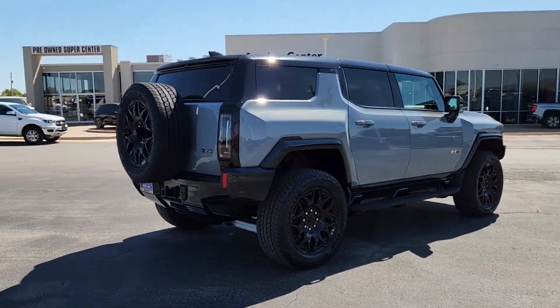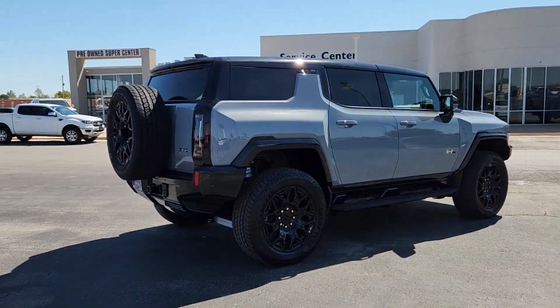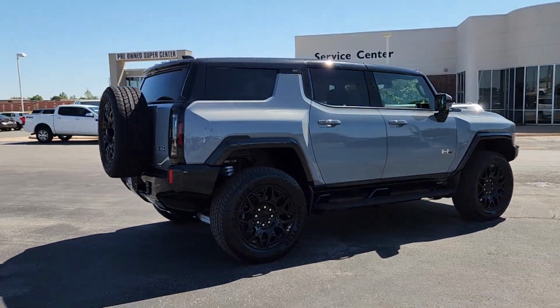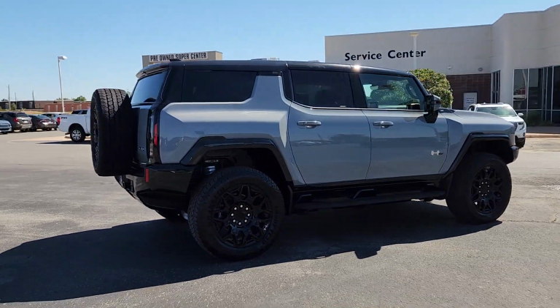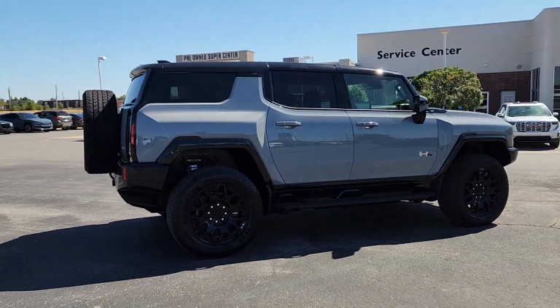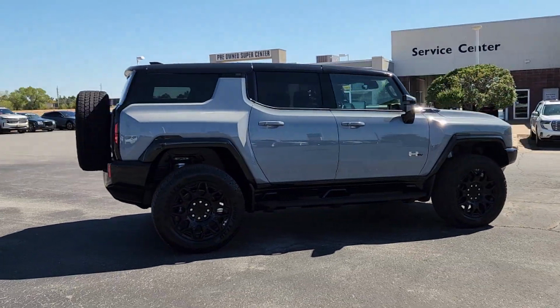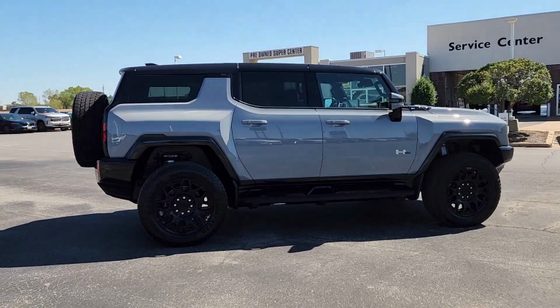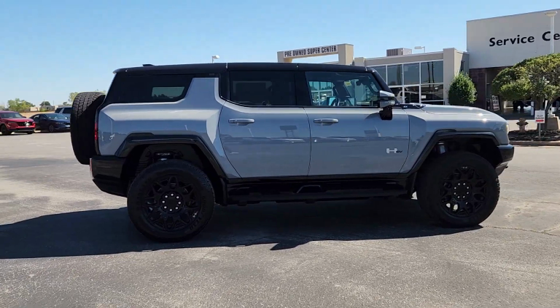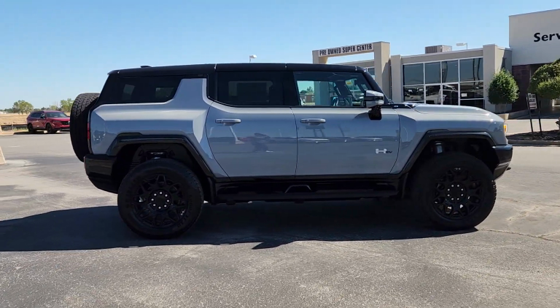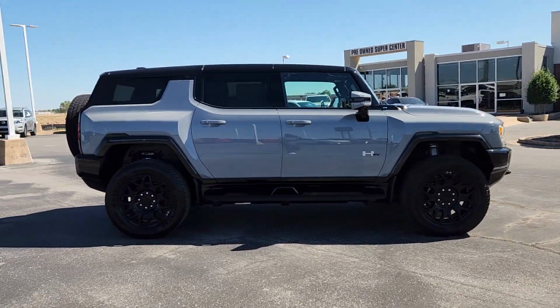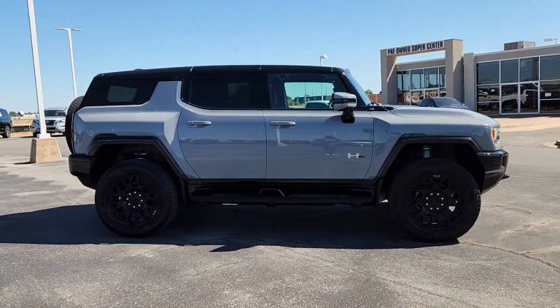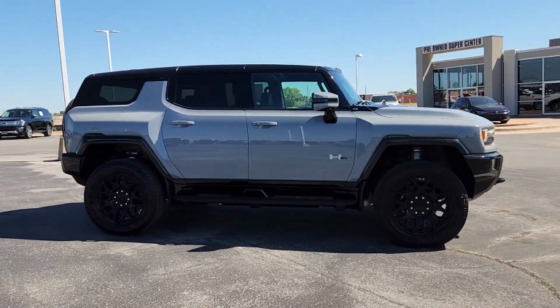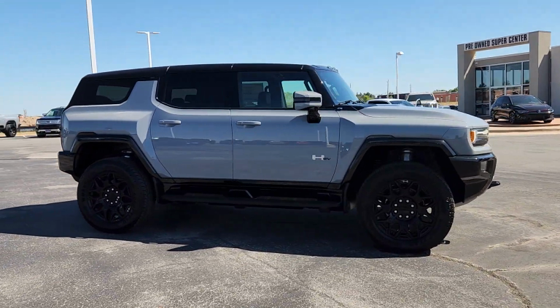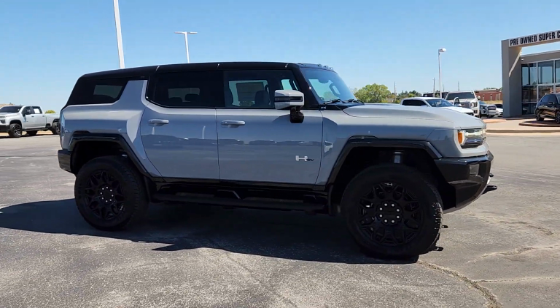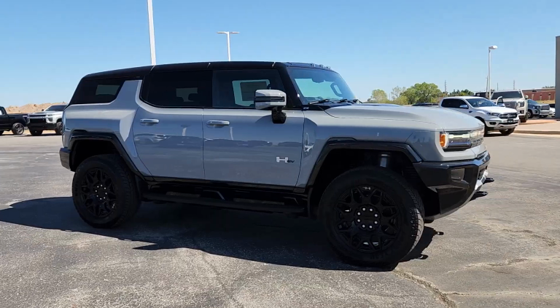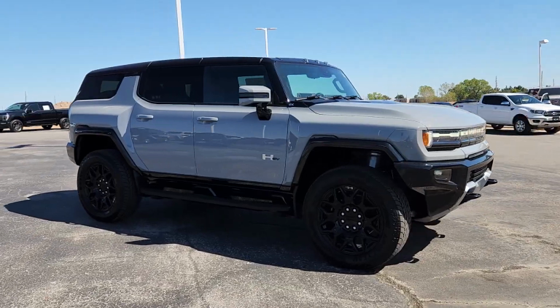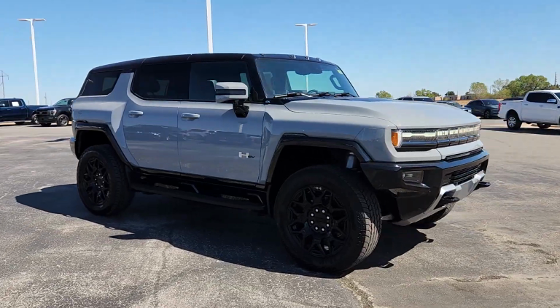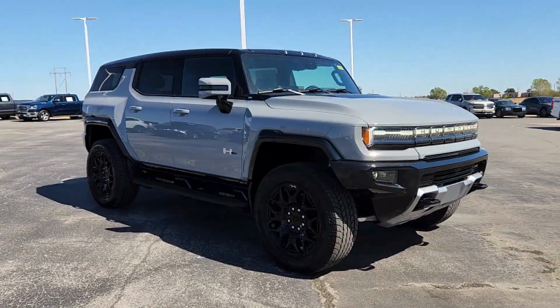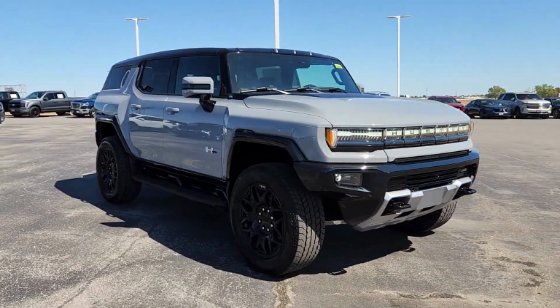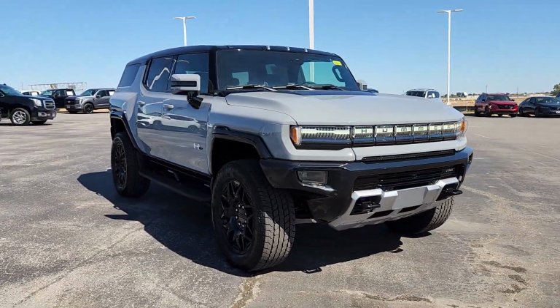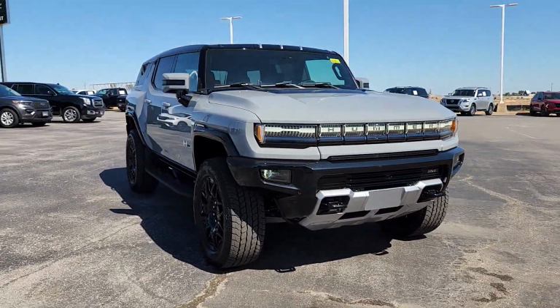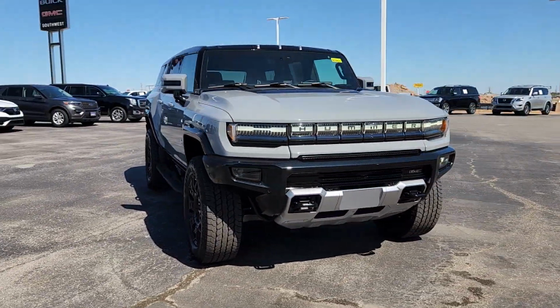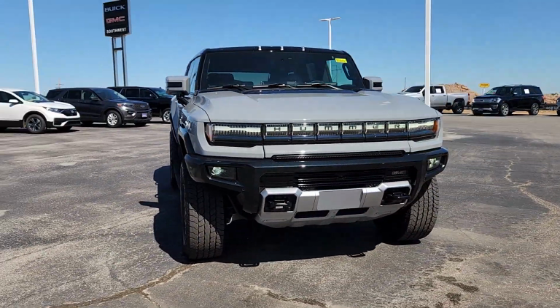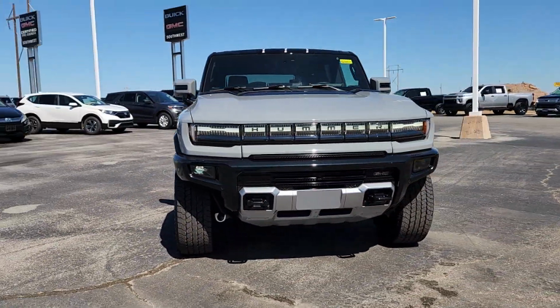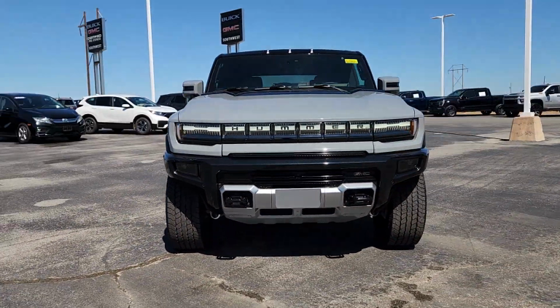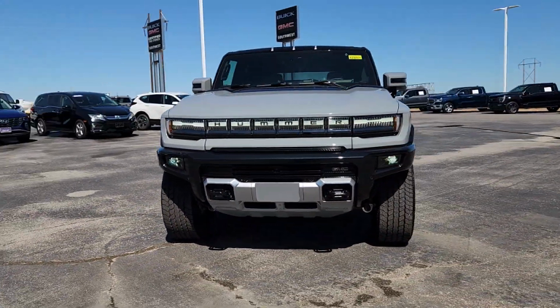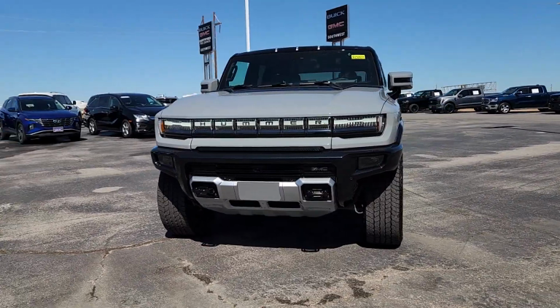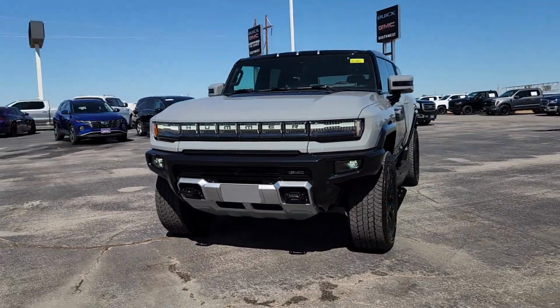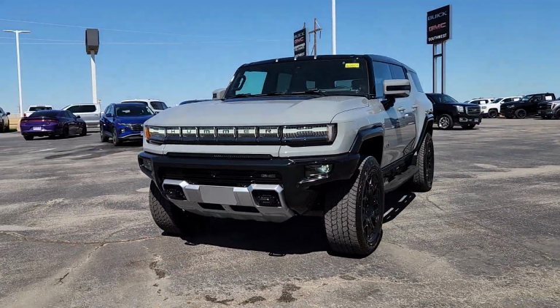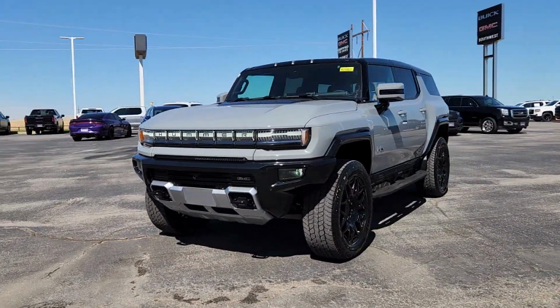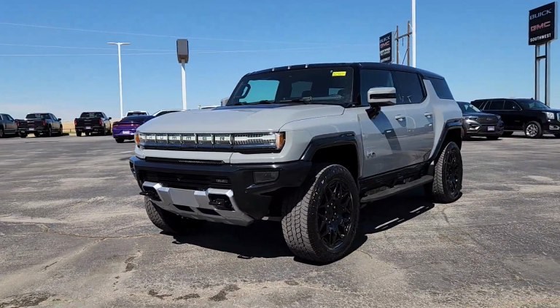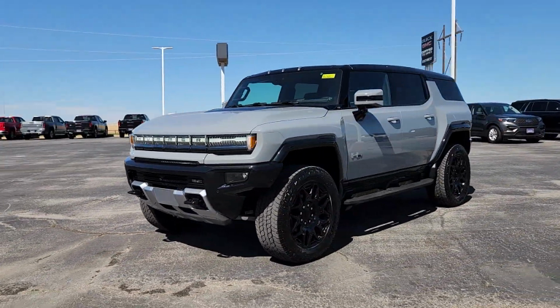From its impressive range and DC fast charging ability to its quick acceleration, all-wheel drive powertrain, crab walk, four-wheel steering agility, and hefty towing ability, this bold super truck dominates wherever it goes.